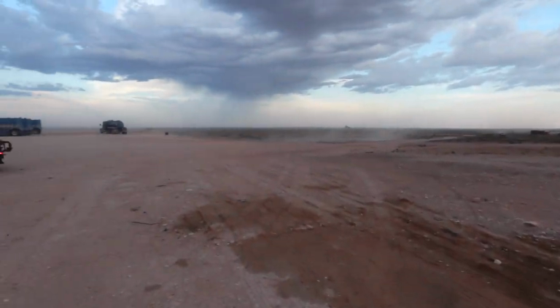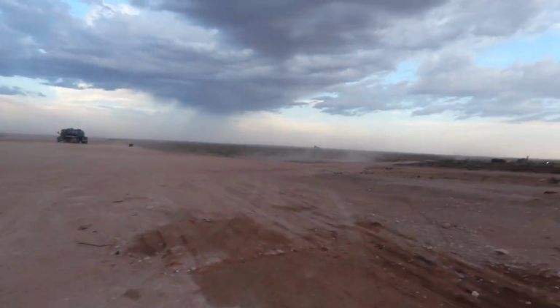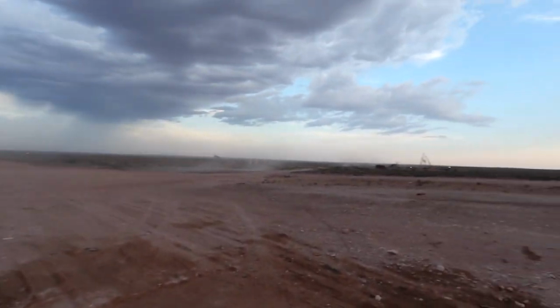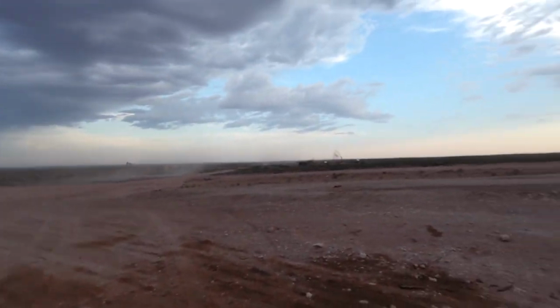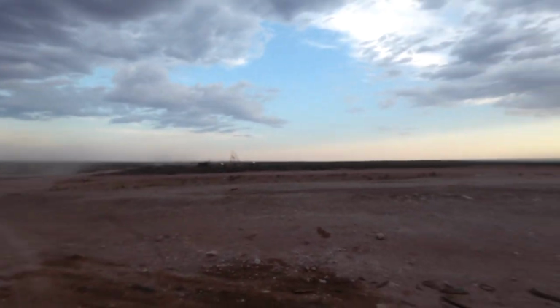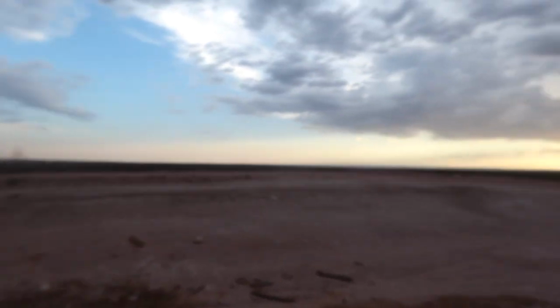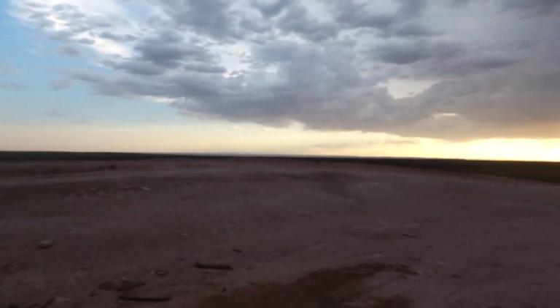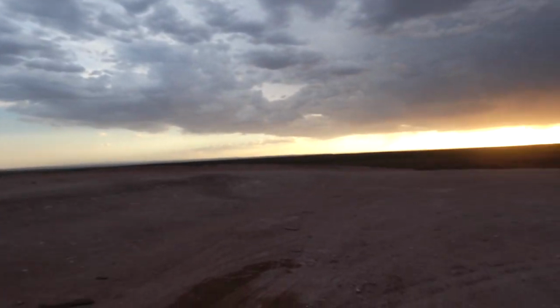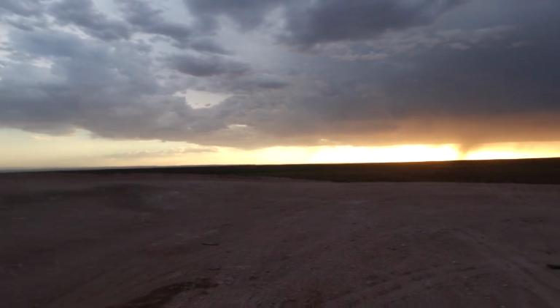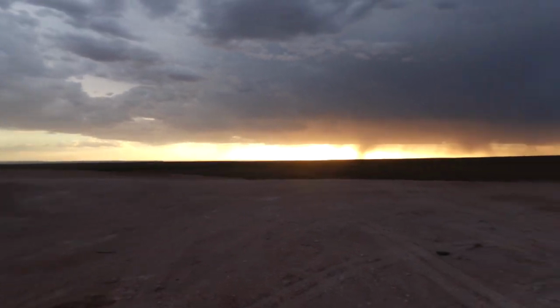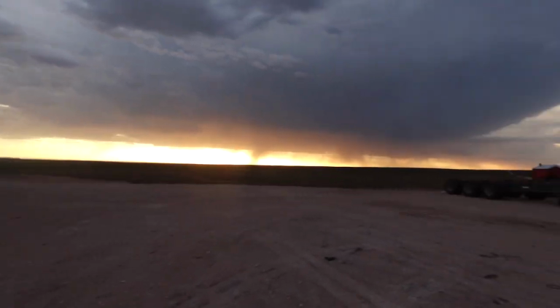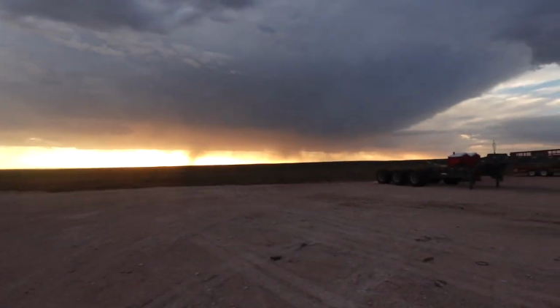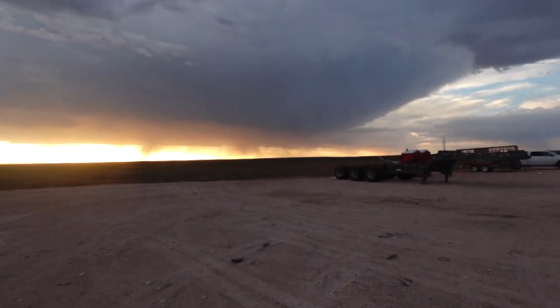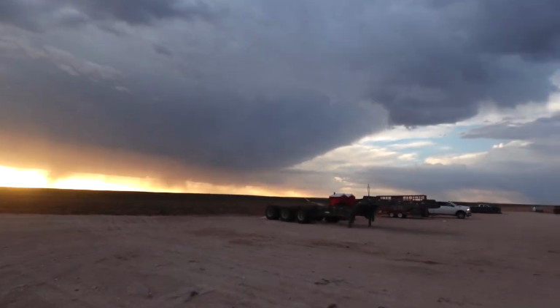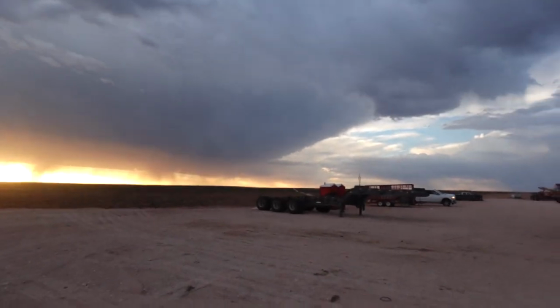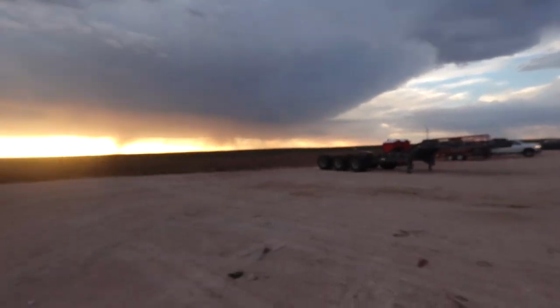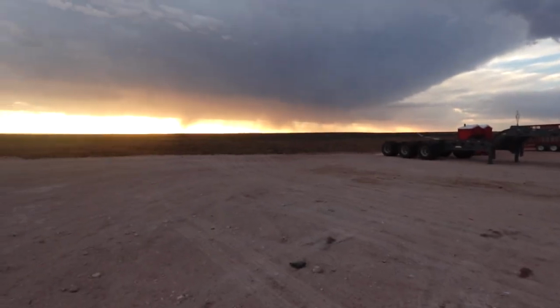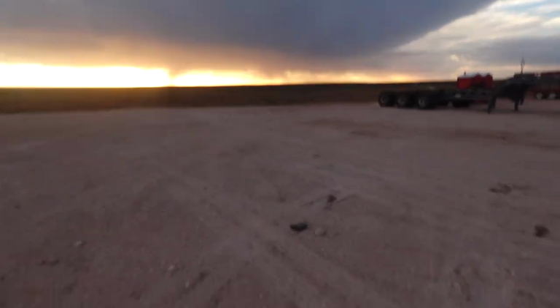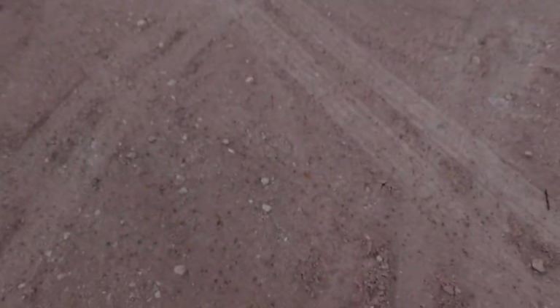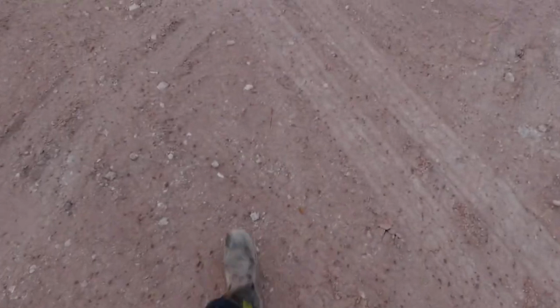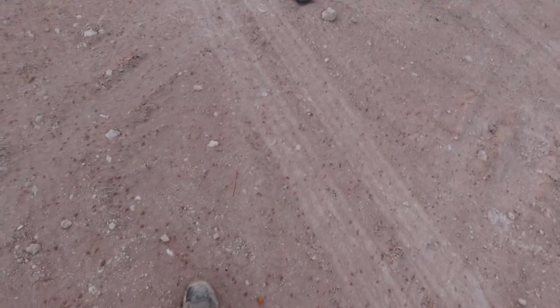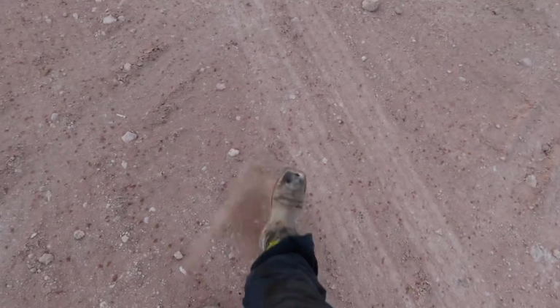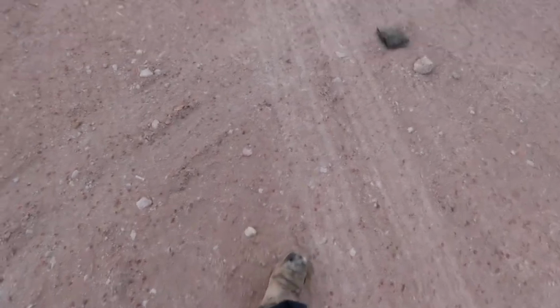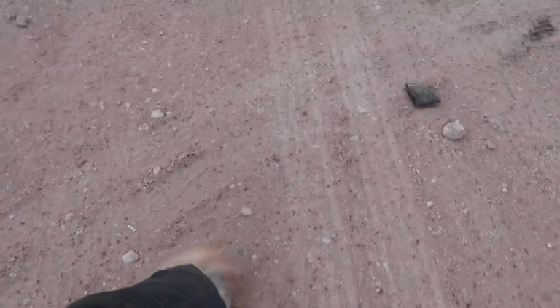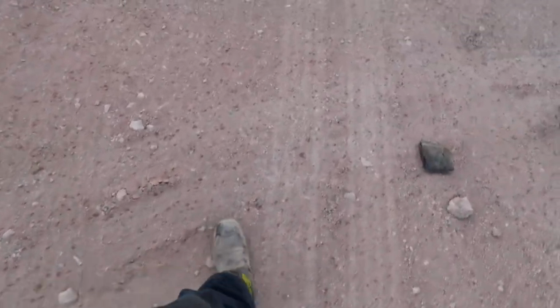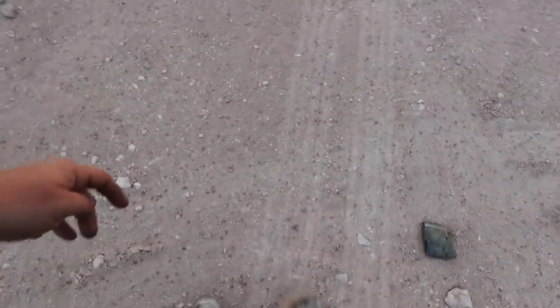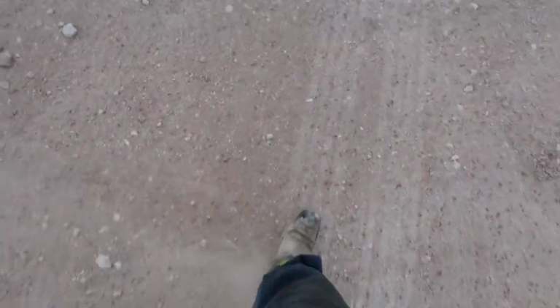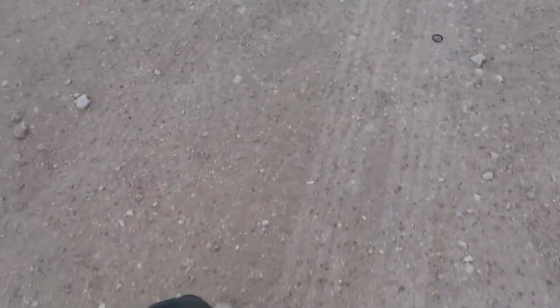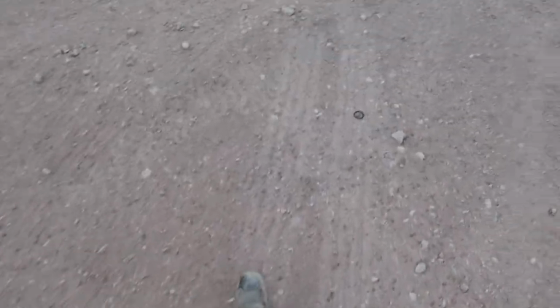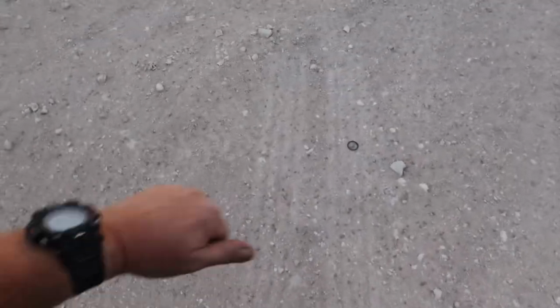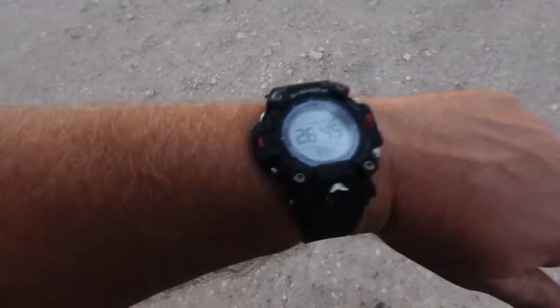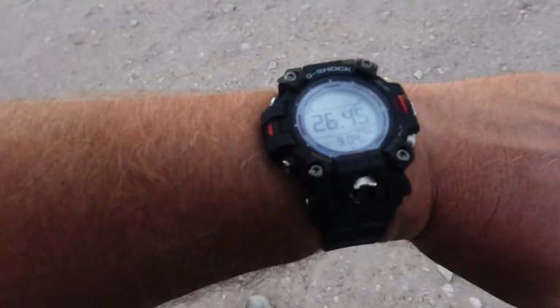All right guys, you can see all that wind — there's some weather blowing in, a storm off in the distance. You can see some drops starting to fall down here at the caliche.